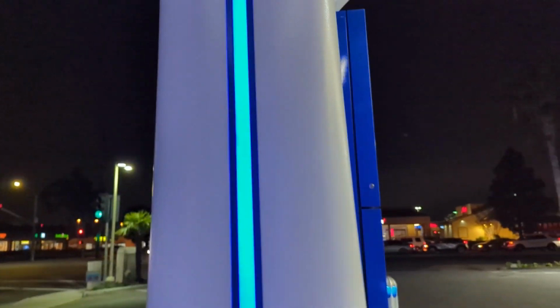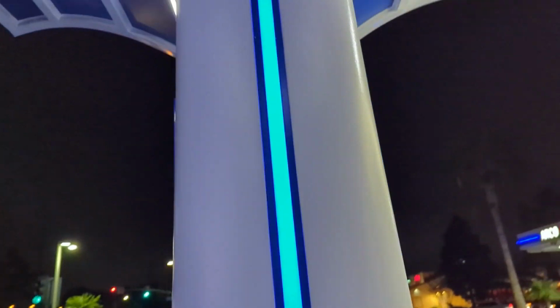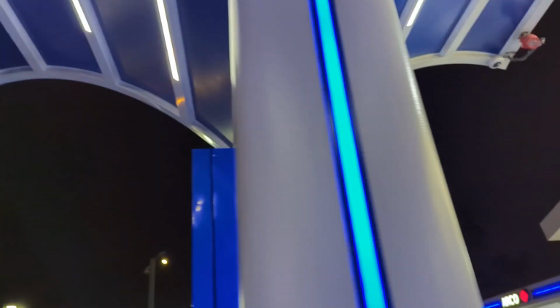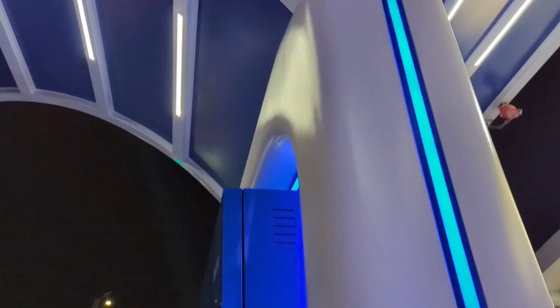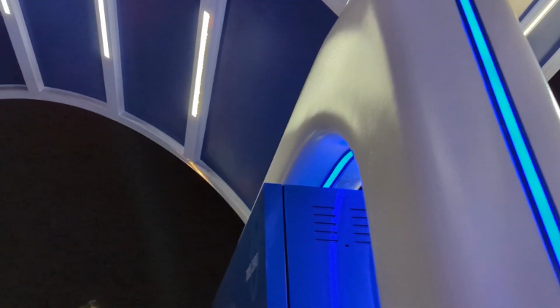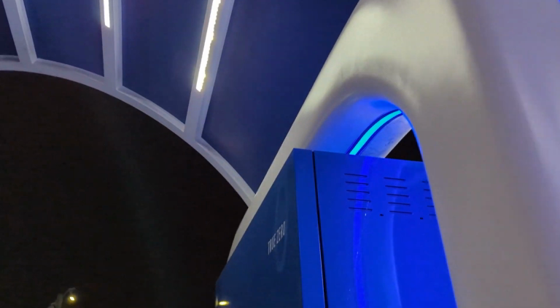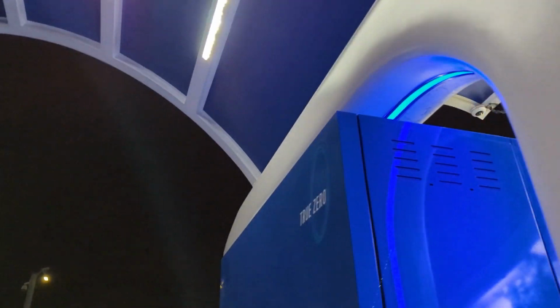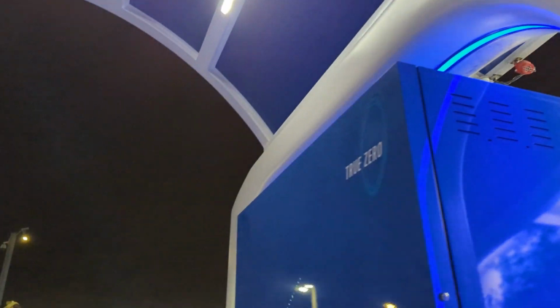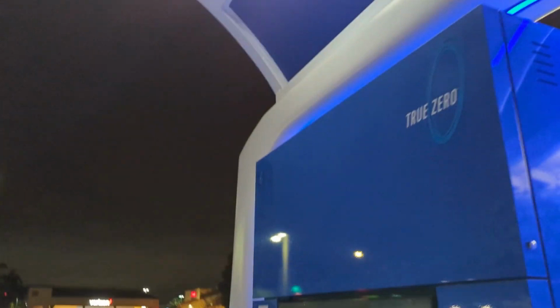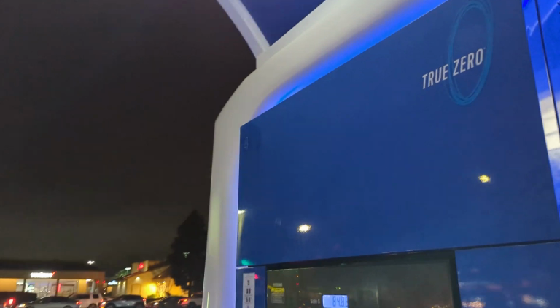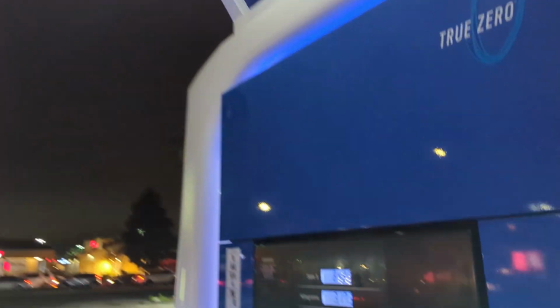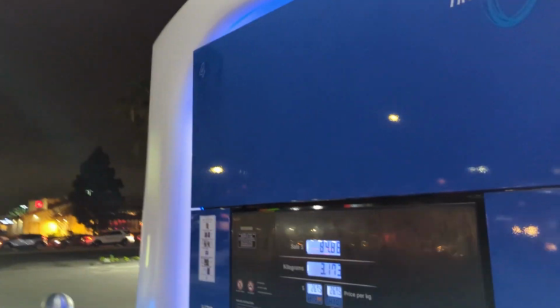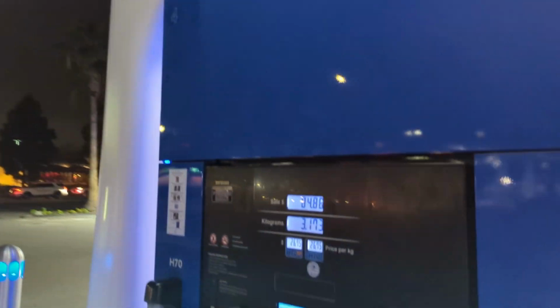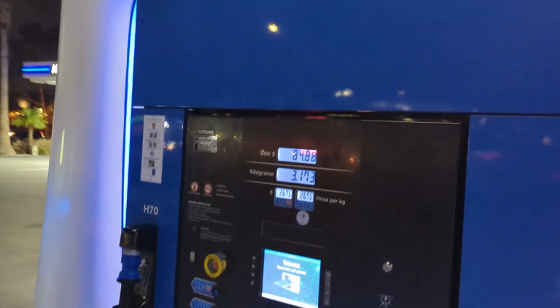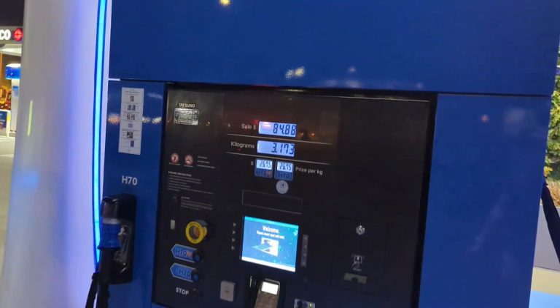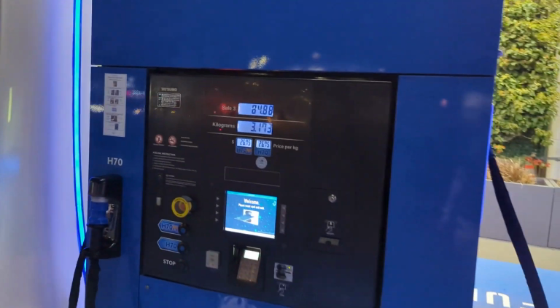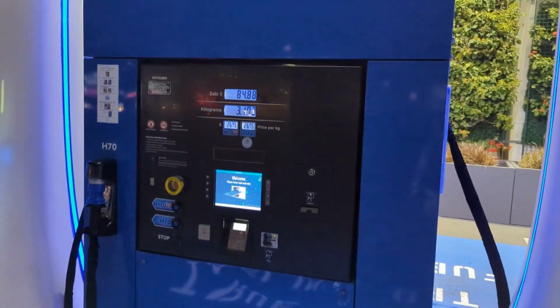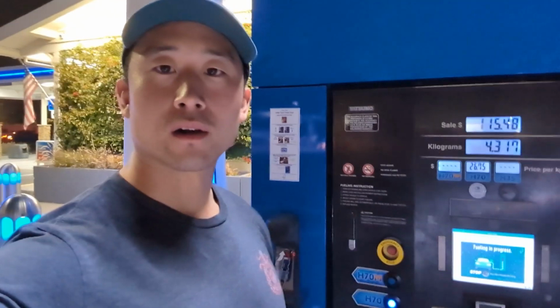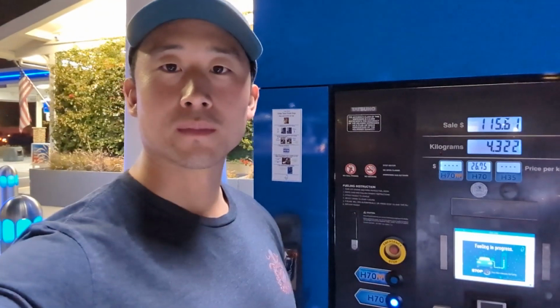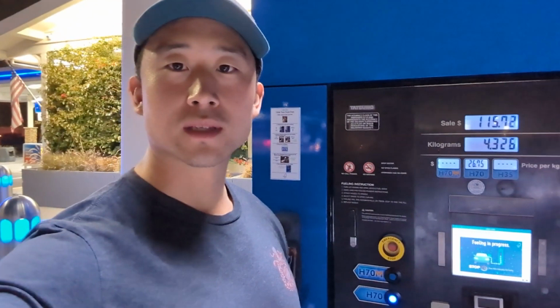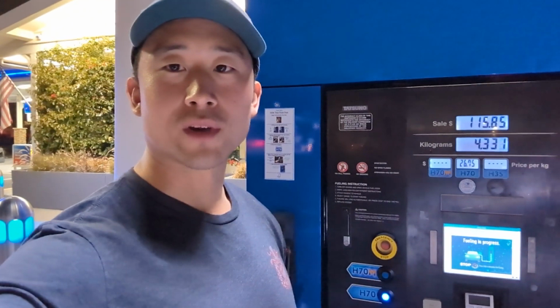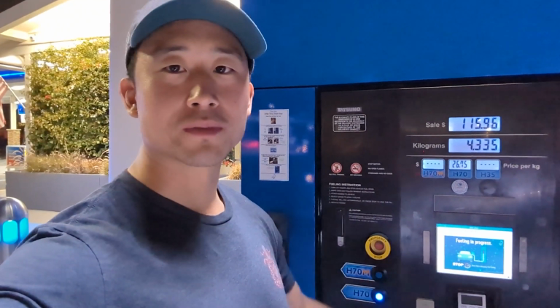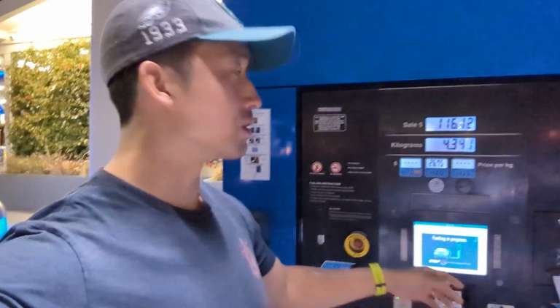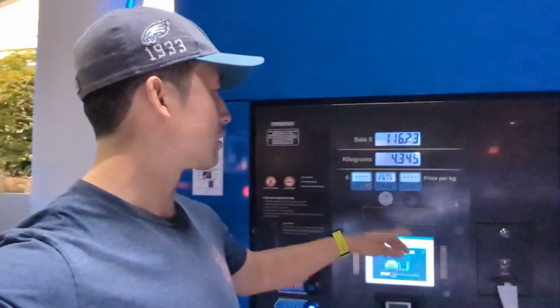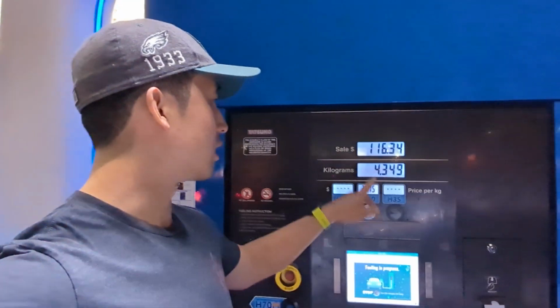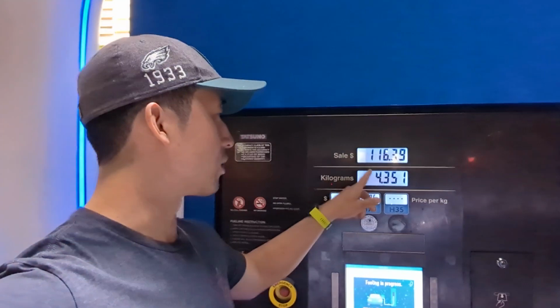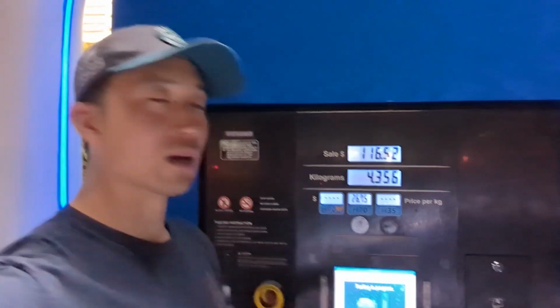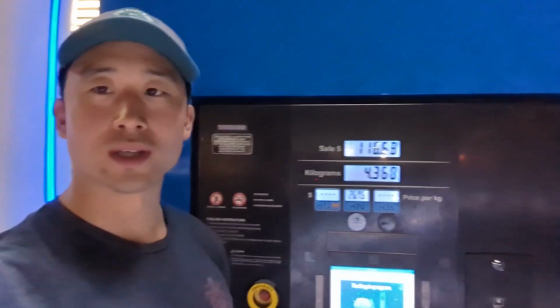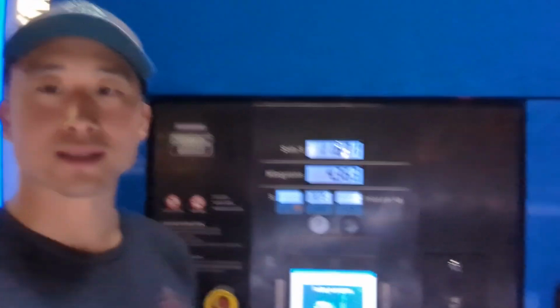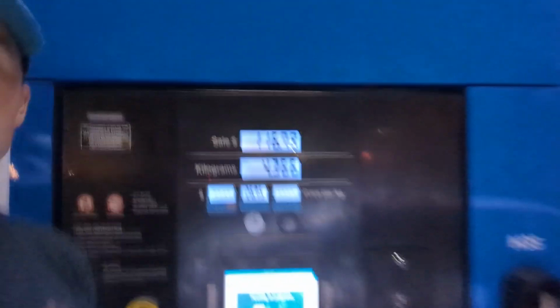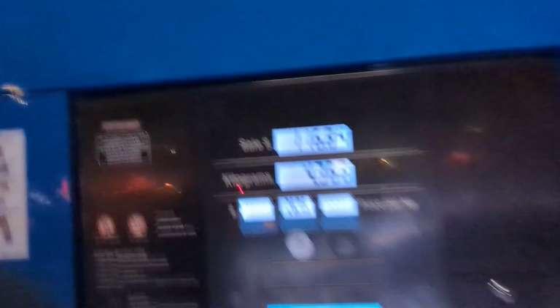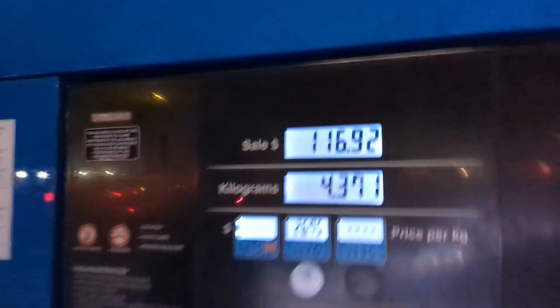I do like these underglow lights, but I think we would all like some cheaper prices. It's gonna wrap up soon — we're at $116 and climbing.